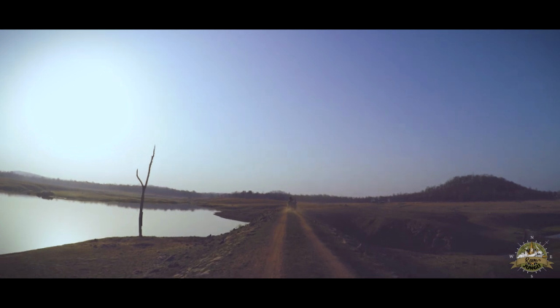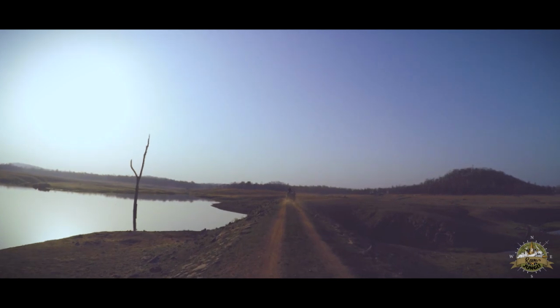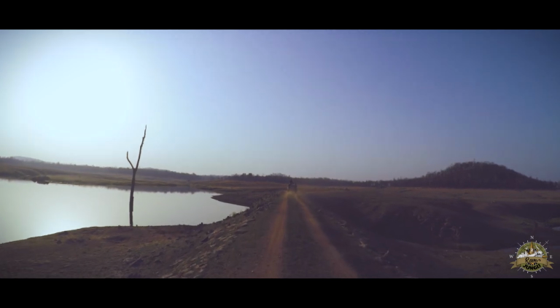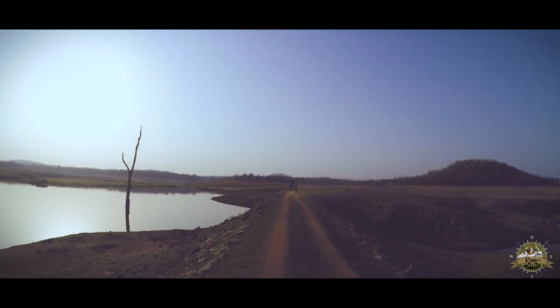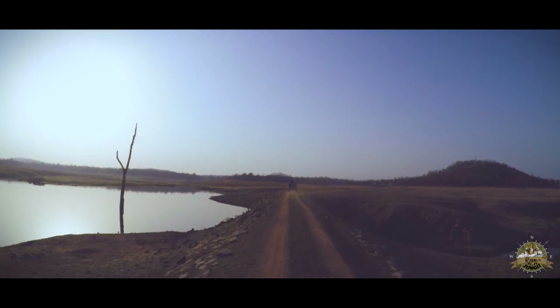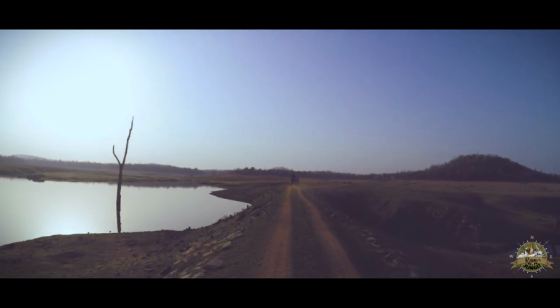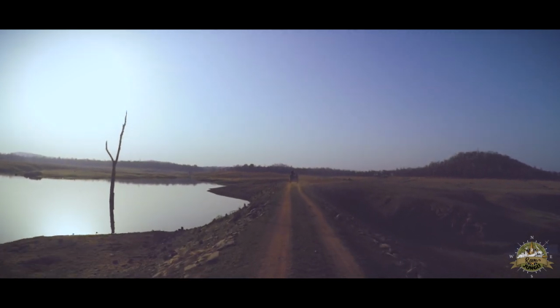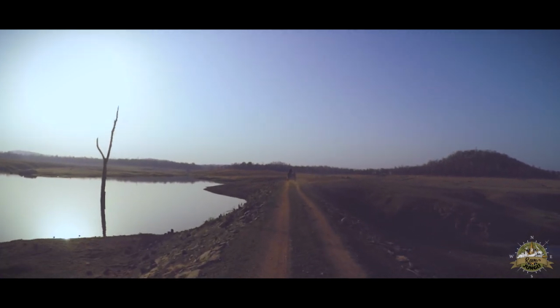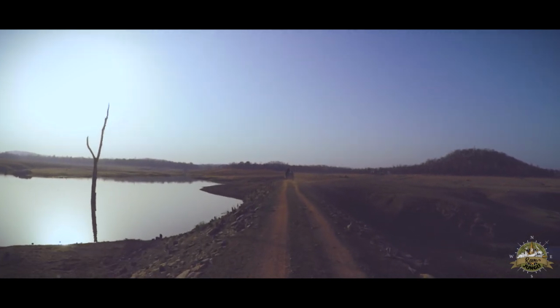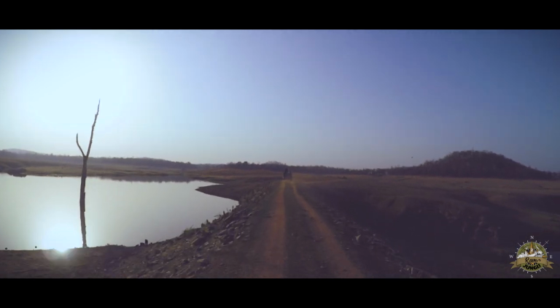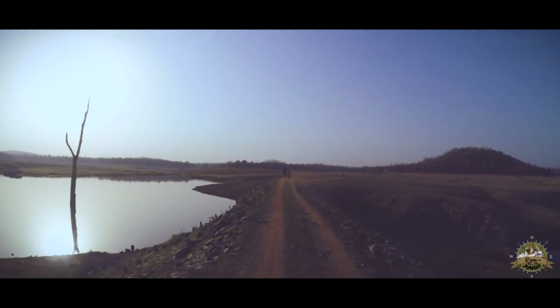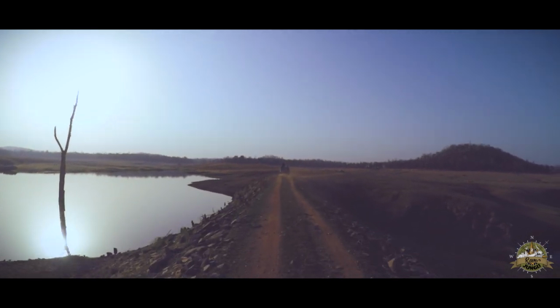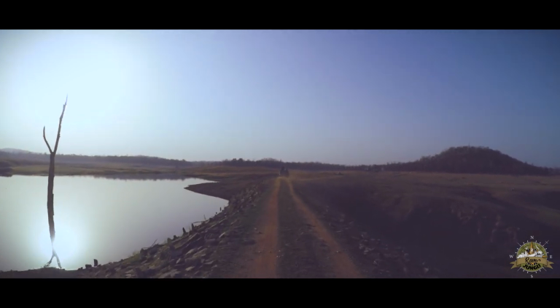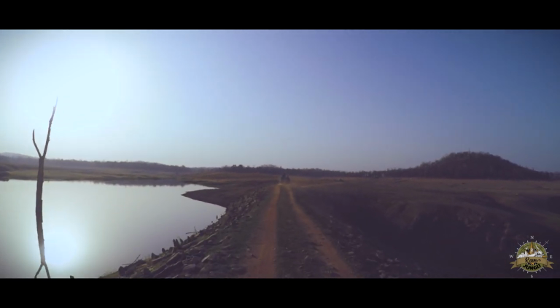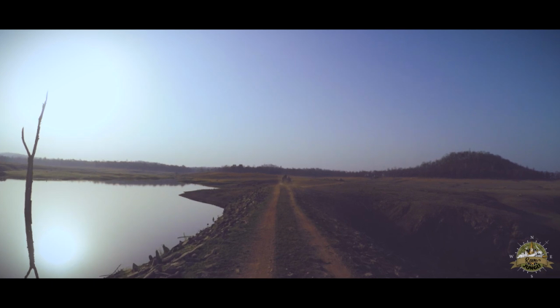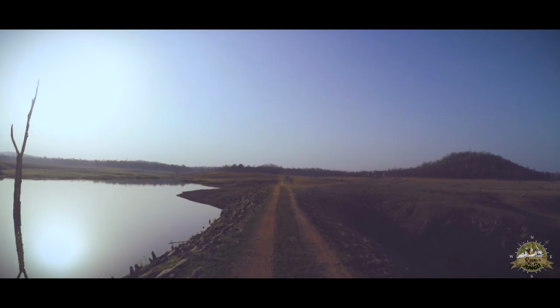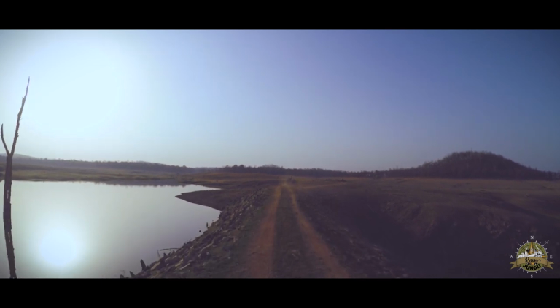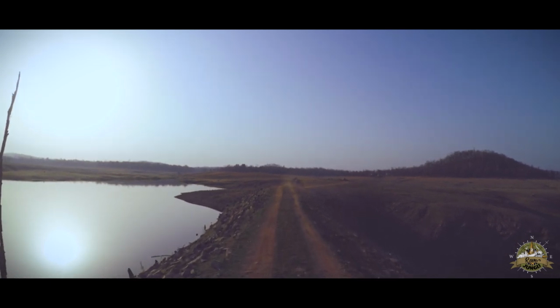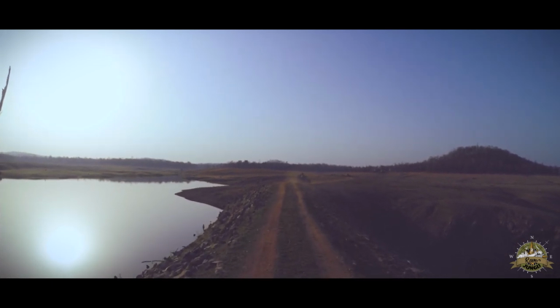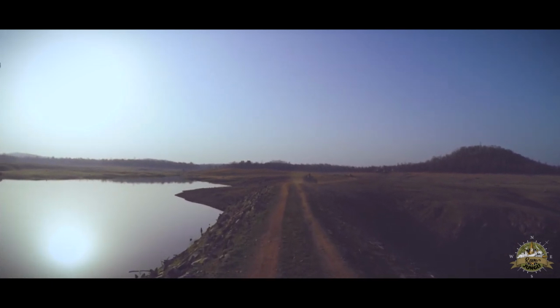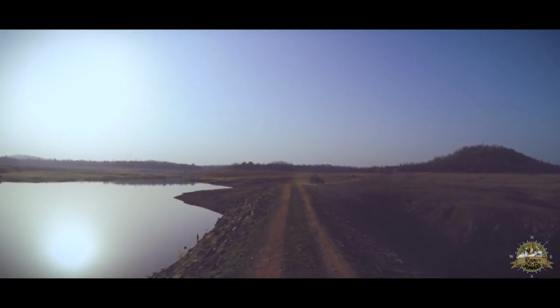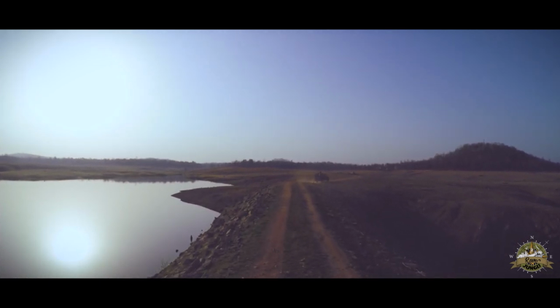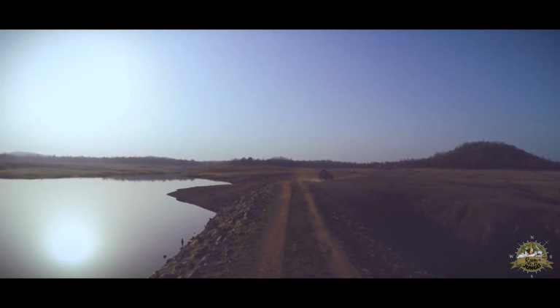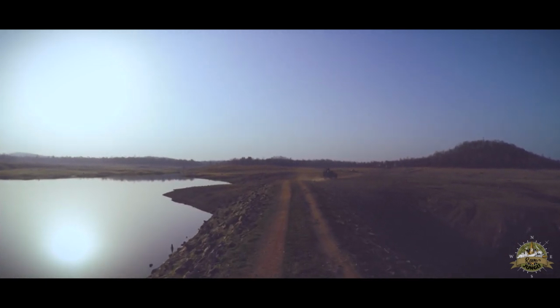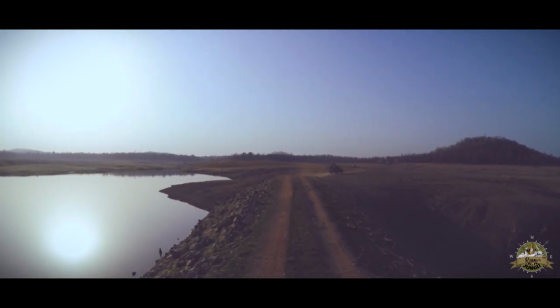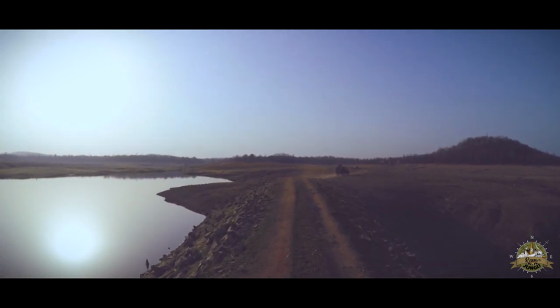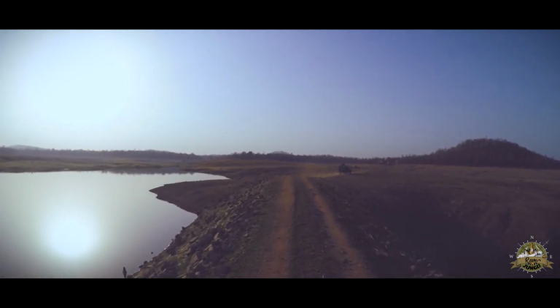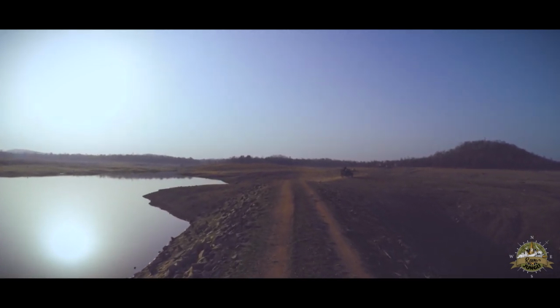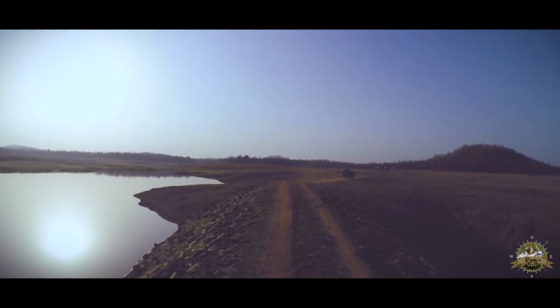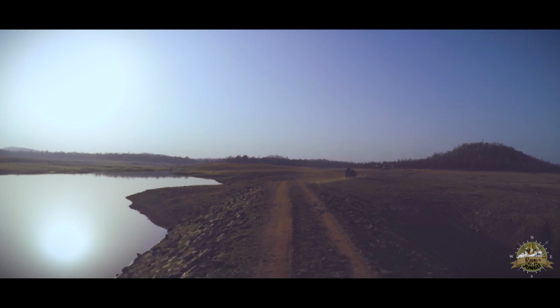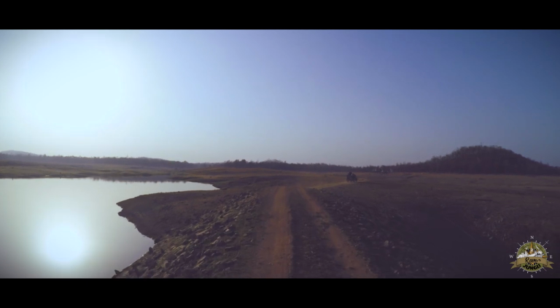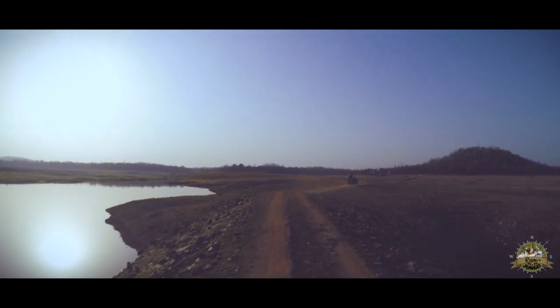Safaris usually tend to be a test of patience and your nerves. But among the tall teak trees and the beautiful mahua trees, you're likely to lose yourself.